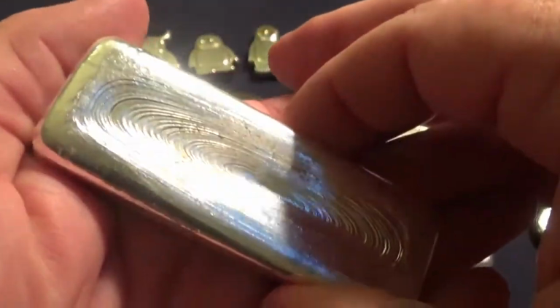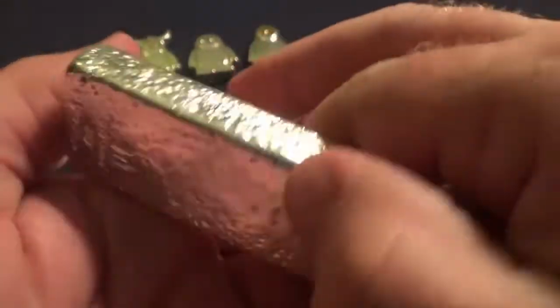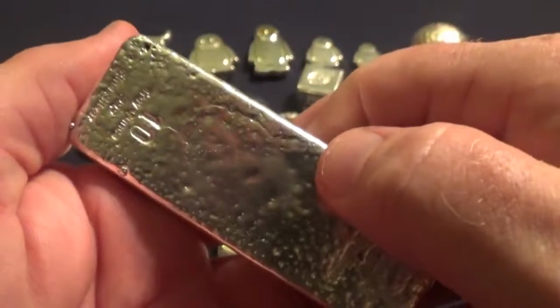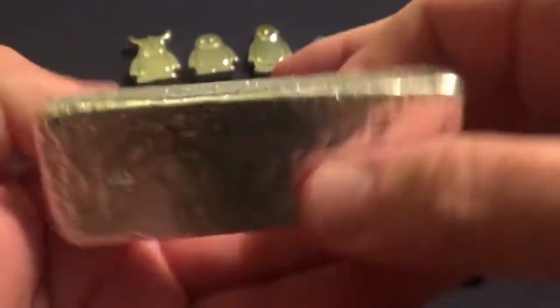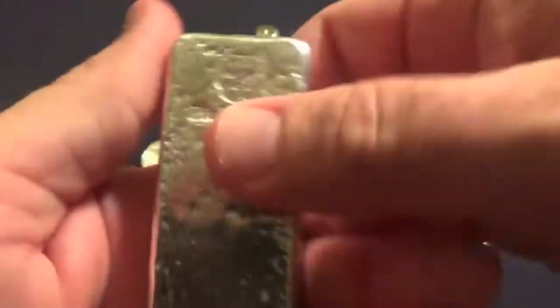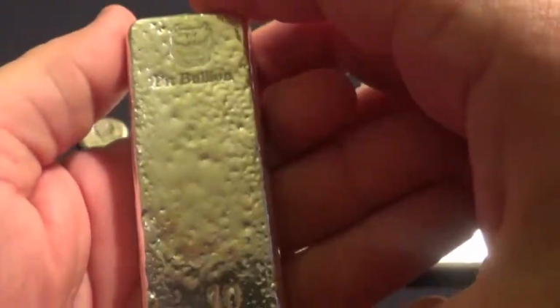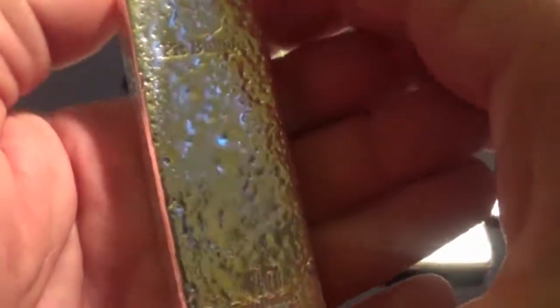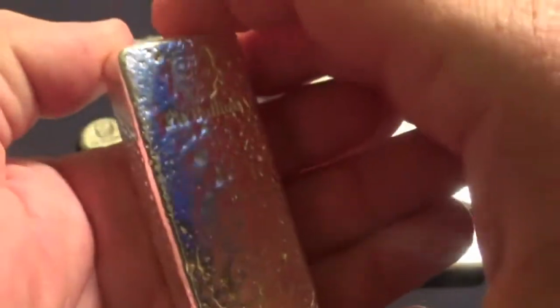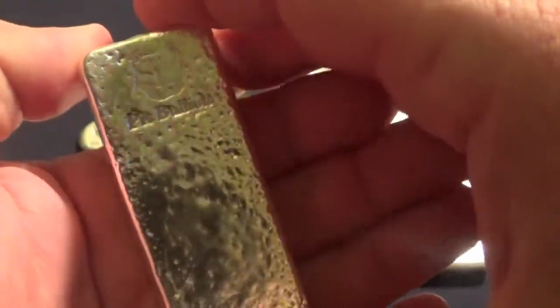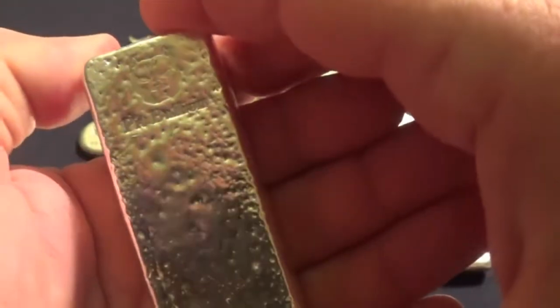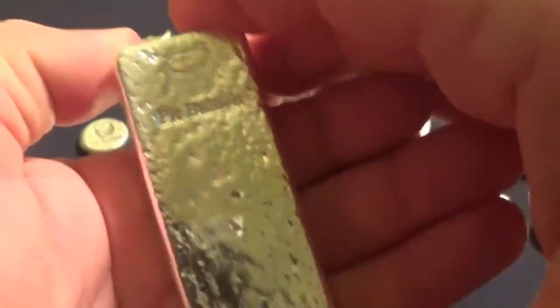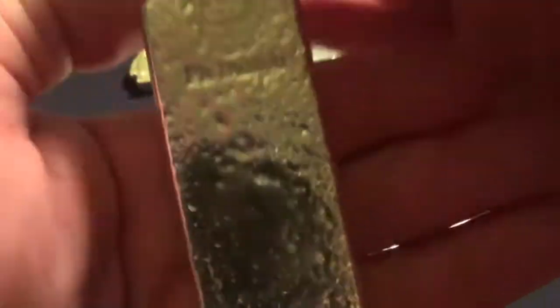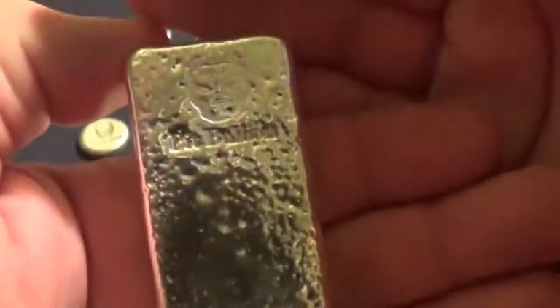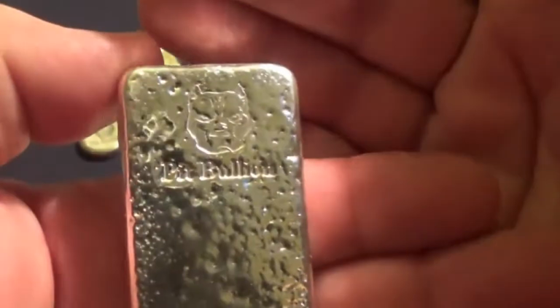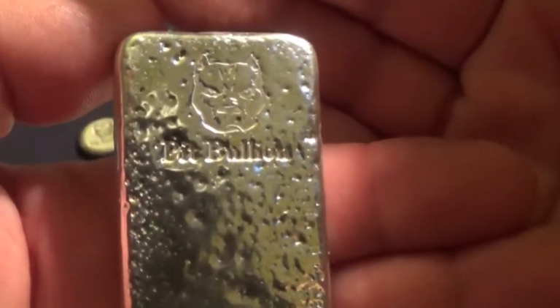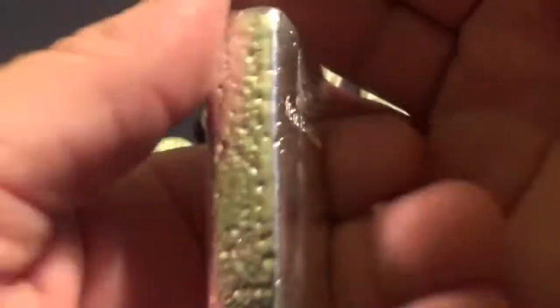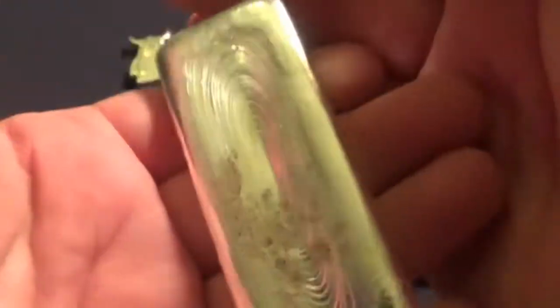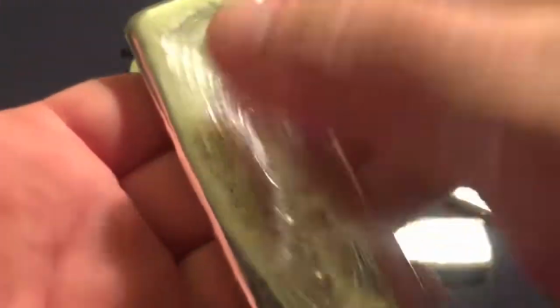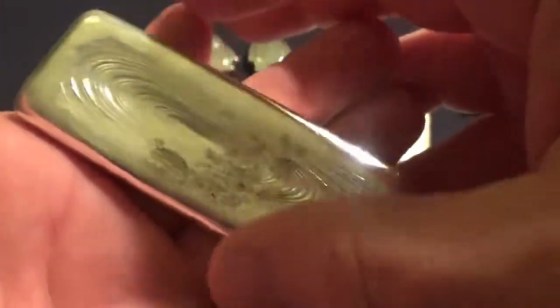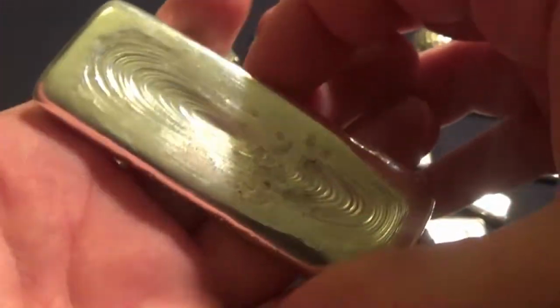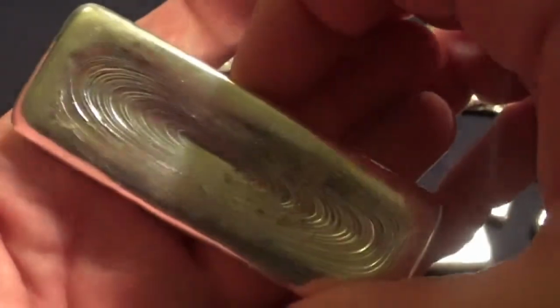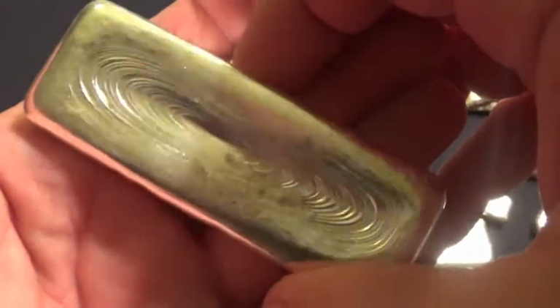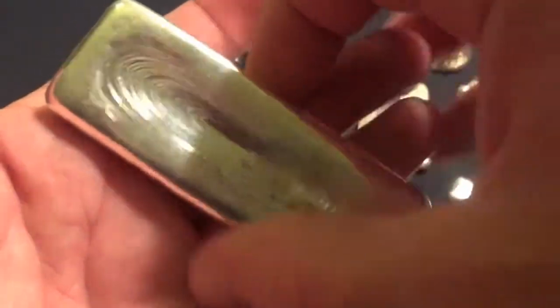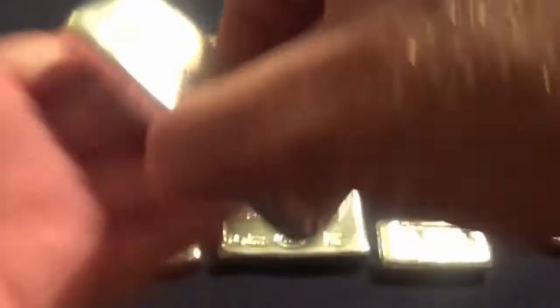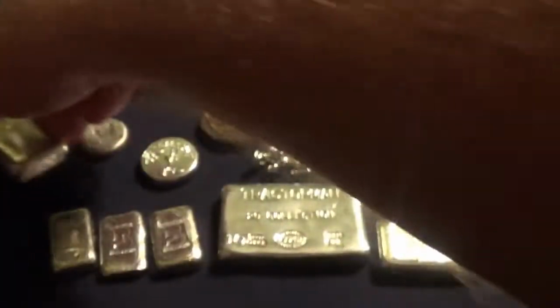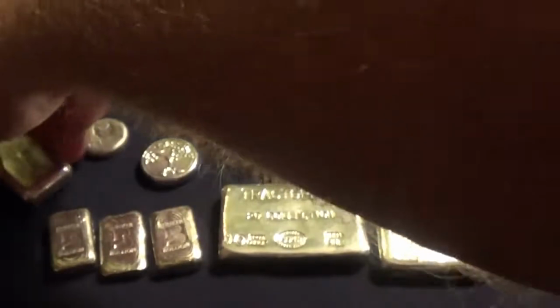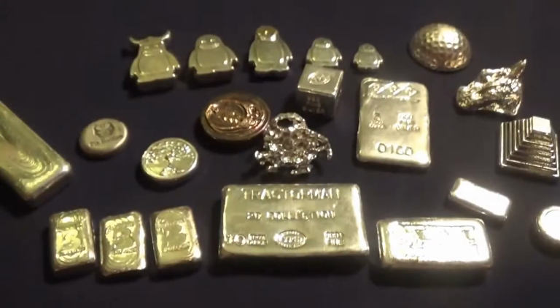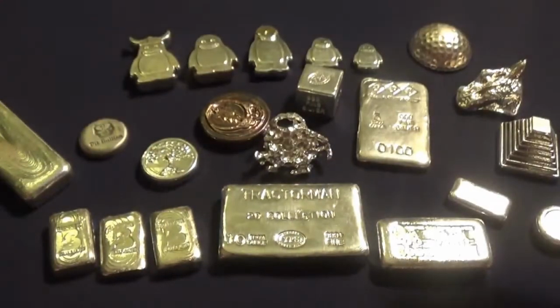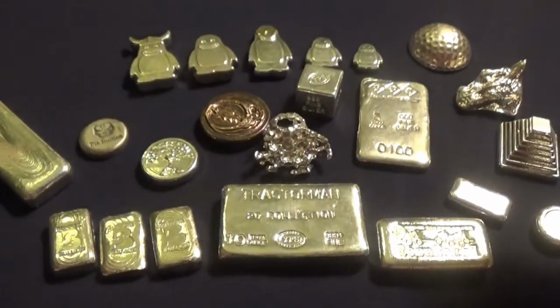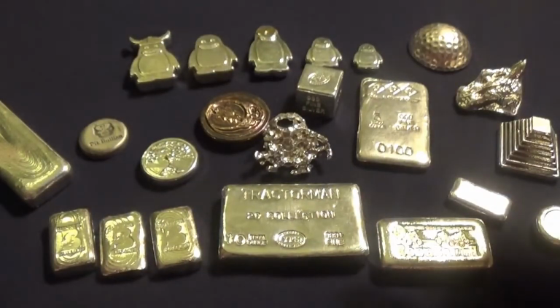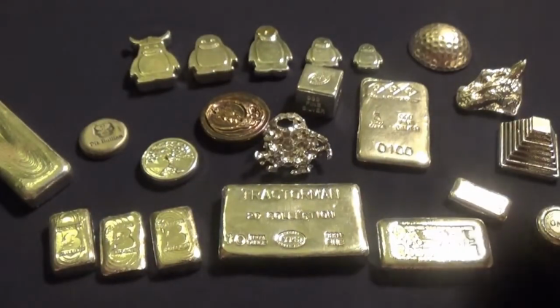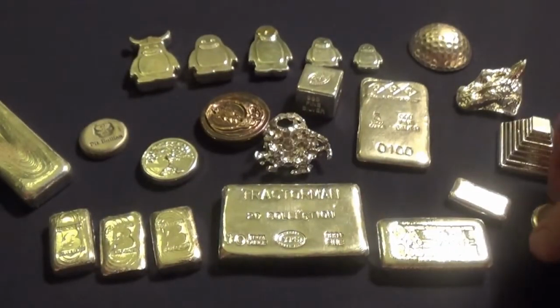This is that ten ounce bar poured into the cast iron mold. I made a video about this as well — I'll leave a link to that one down there too. All right, so that looks like we've covered it all except for two of them.